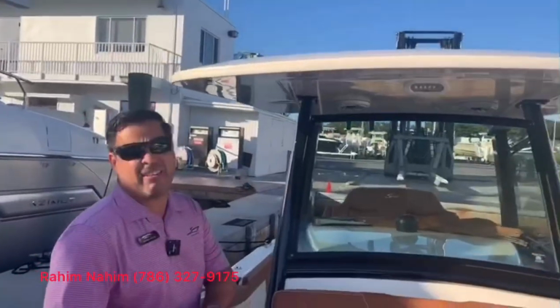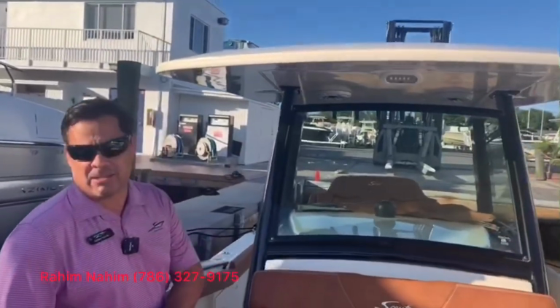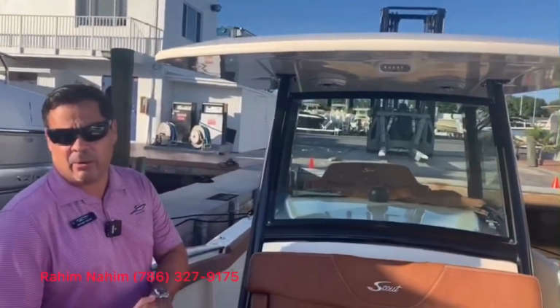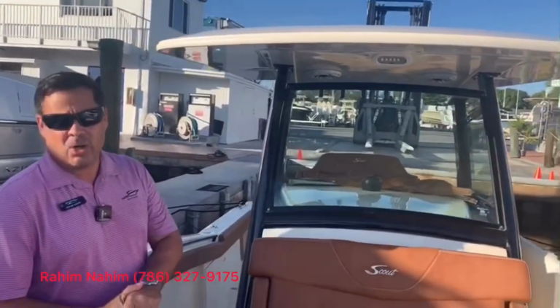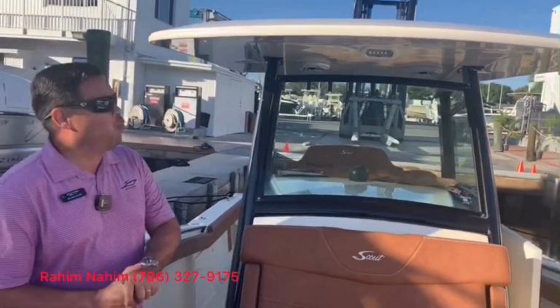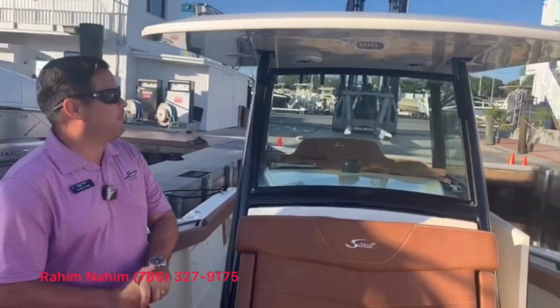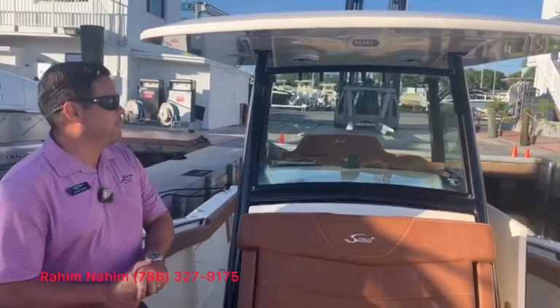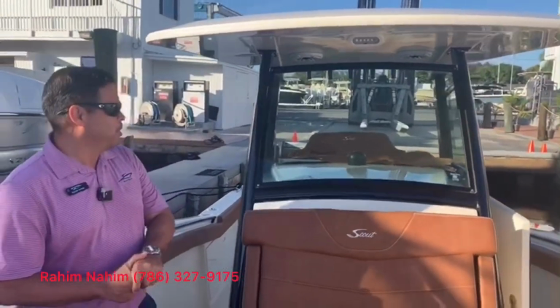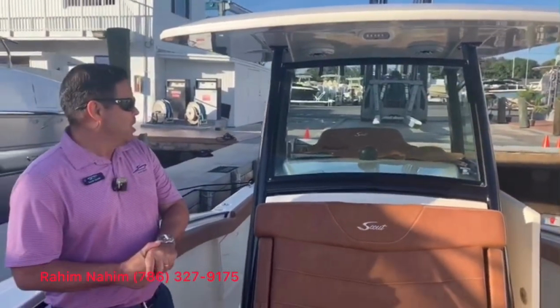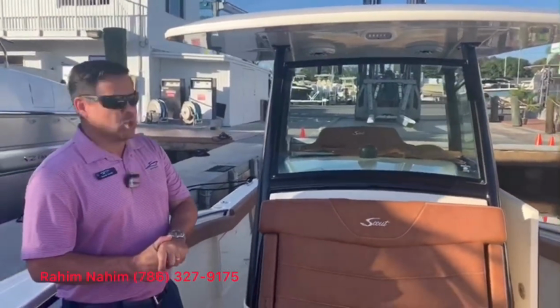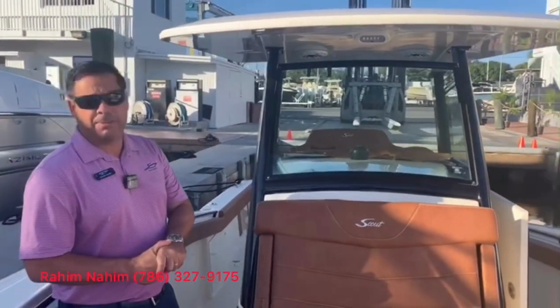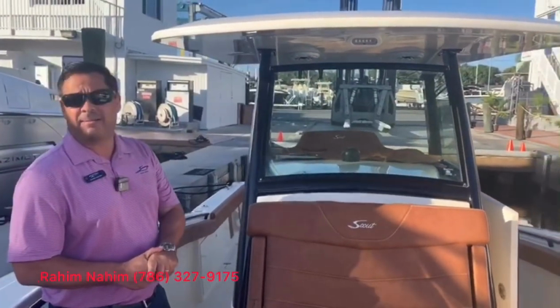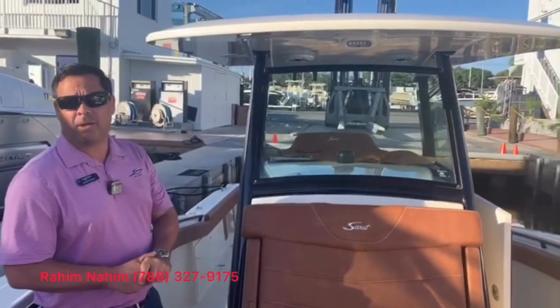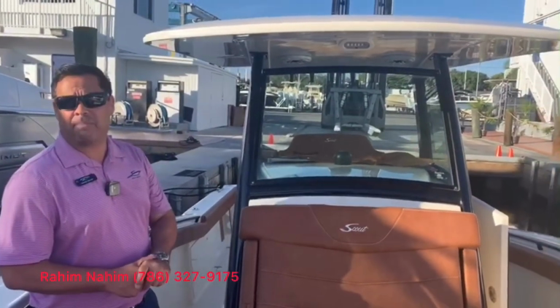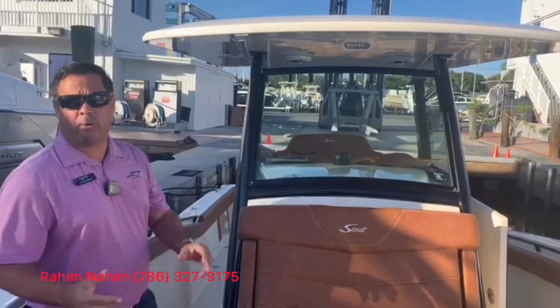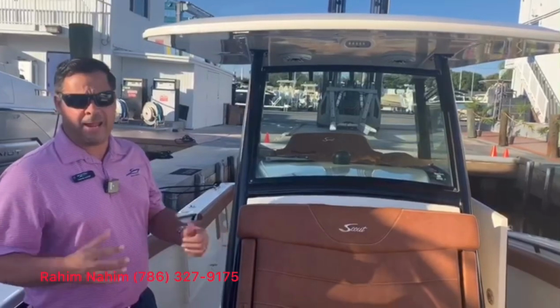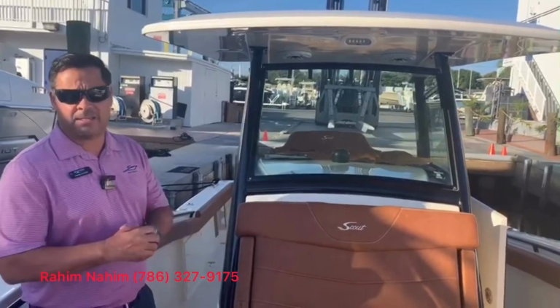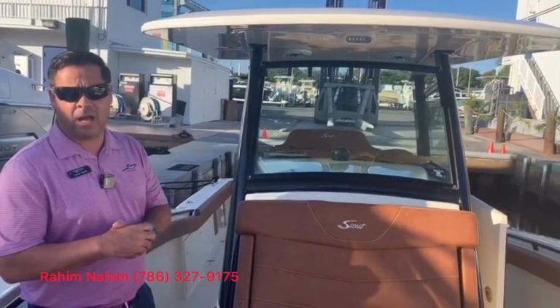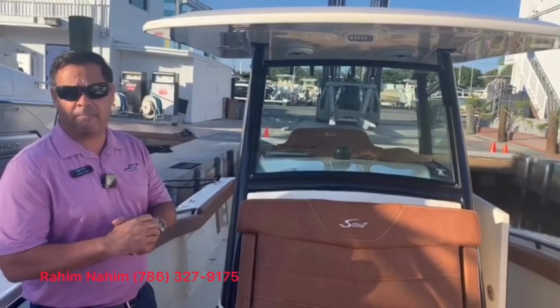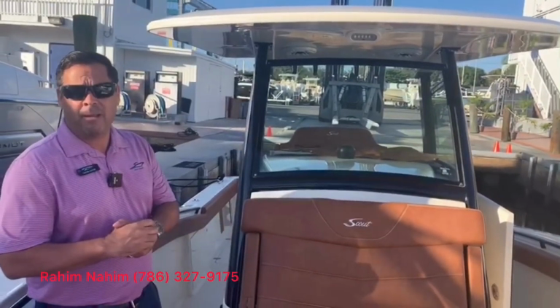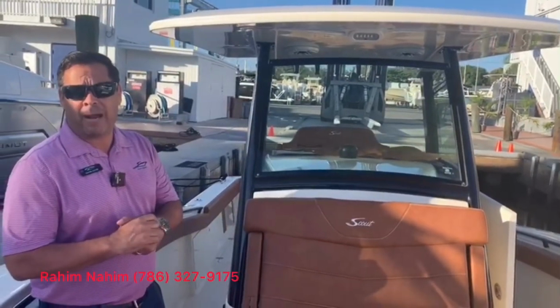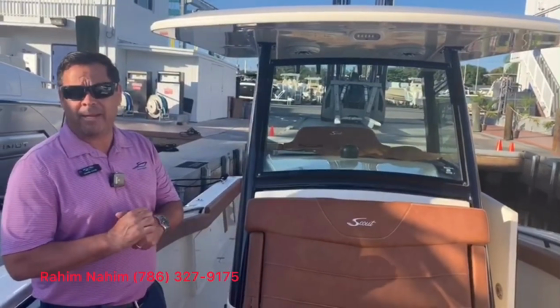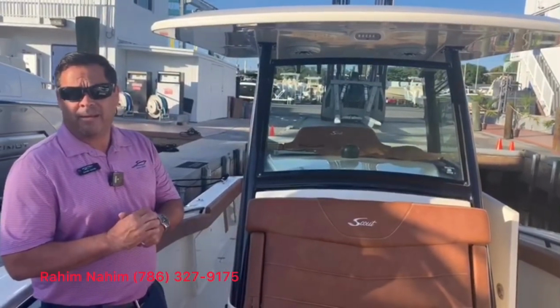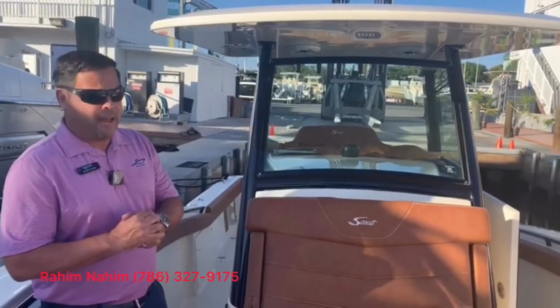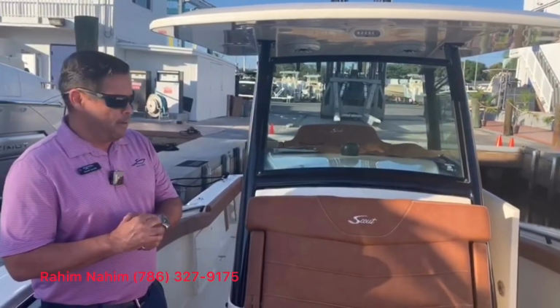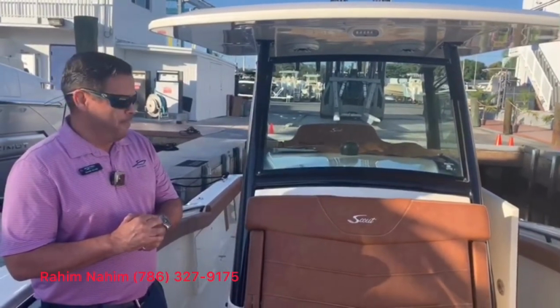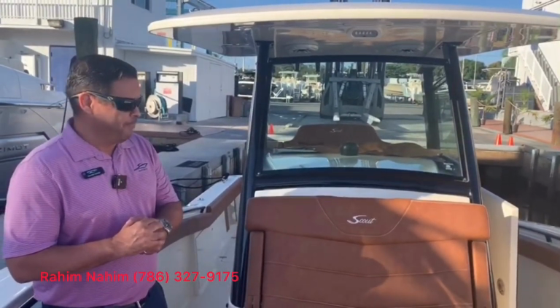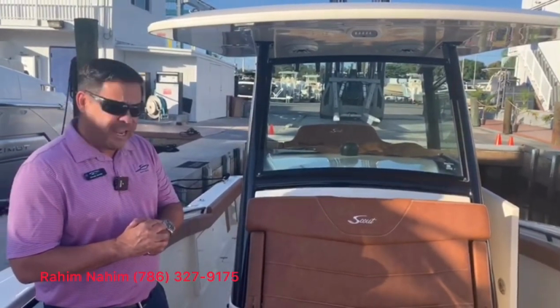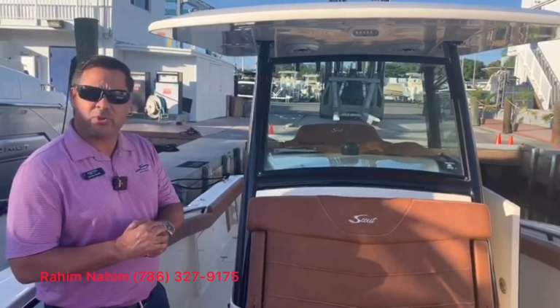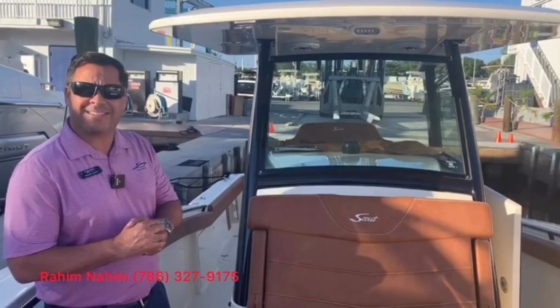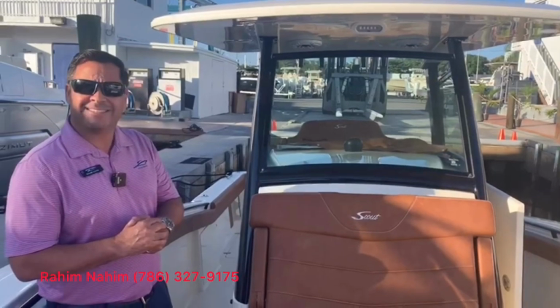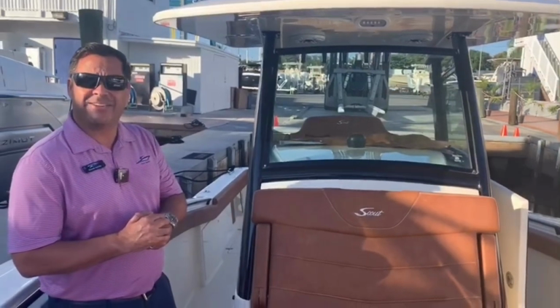This is a very good performing boat — north of 60 miles an hour. Please look us up at marinemax.com Miami, and thank you for joining us. See you again!